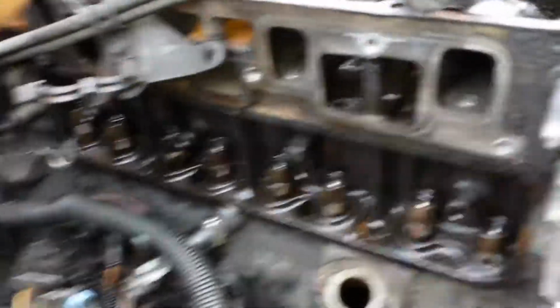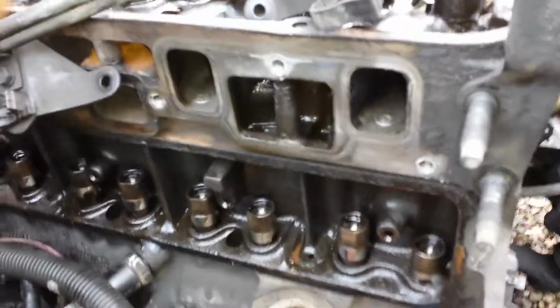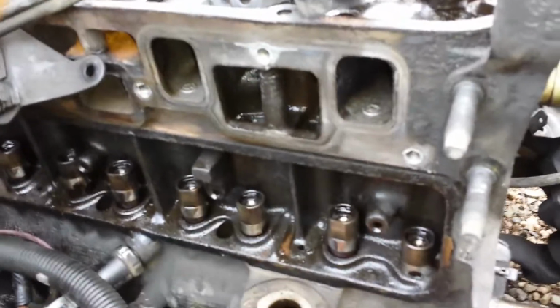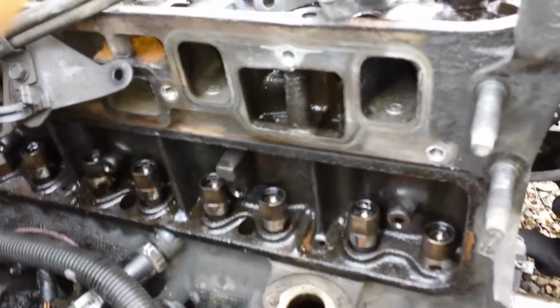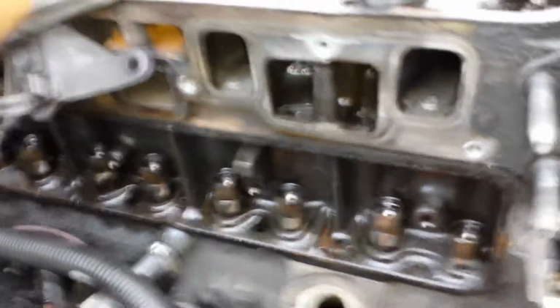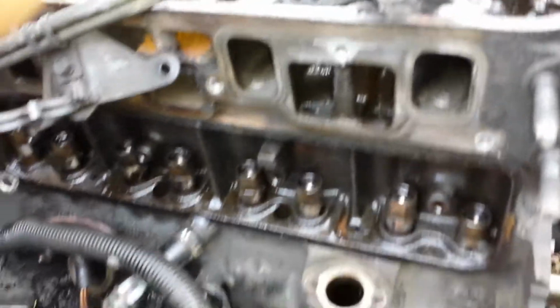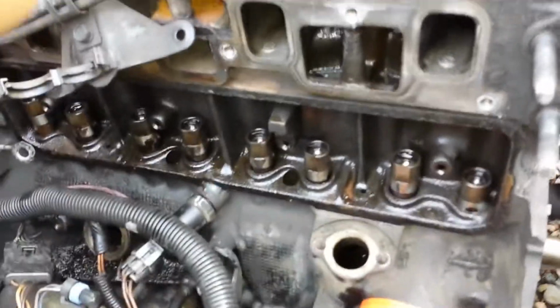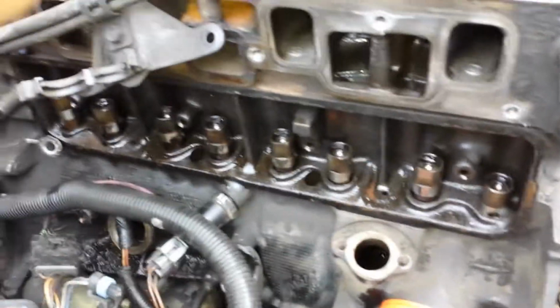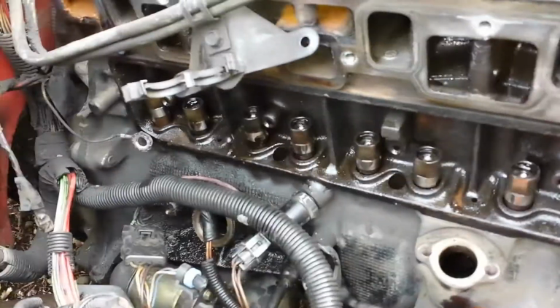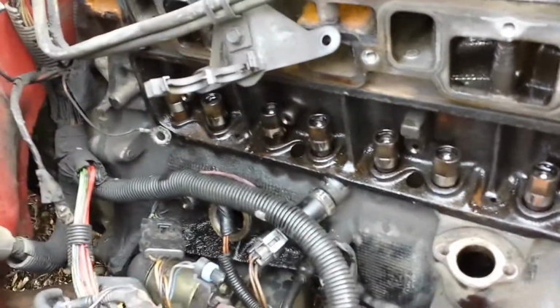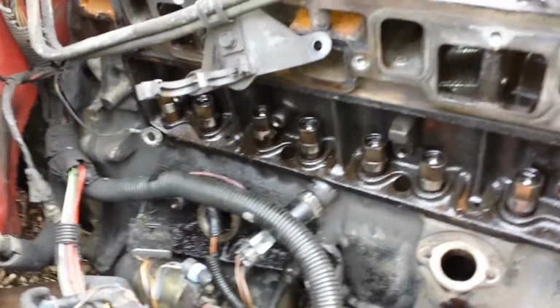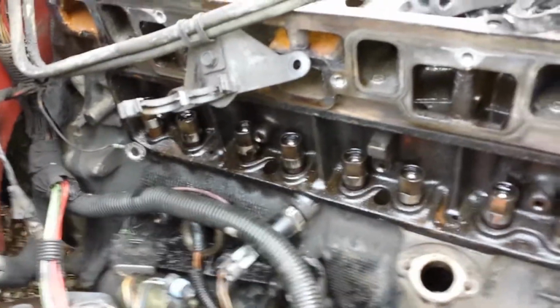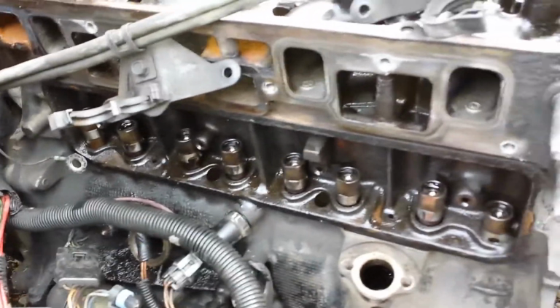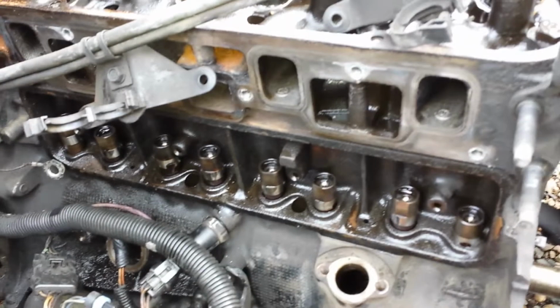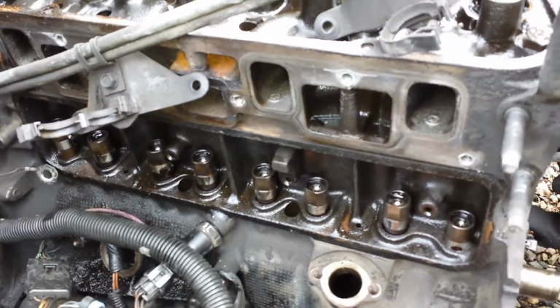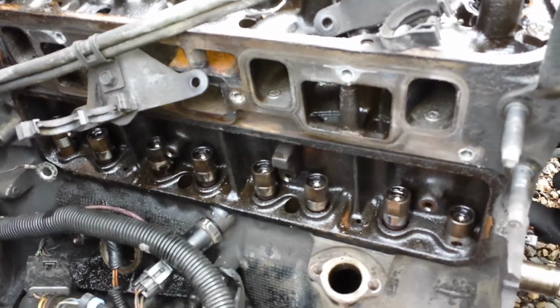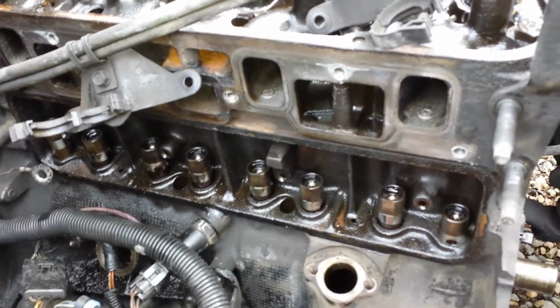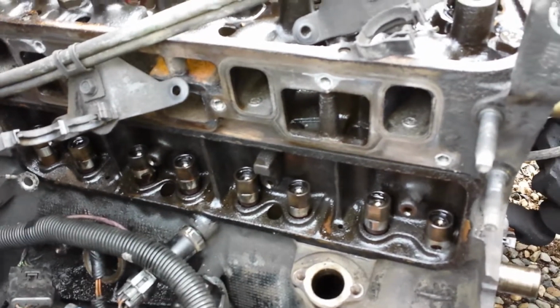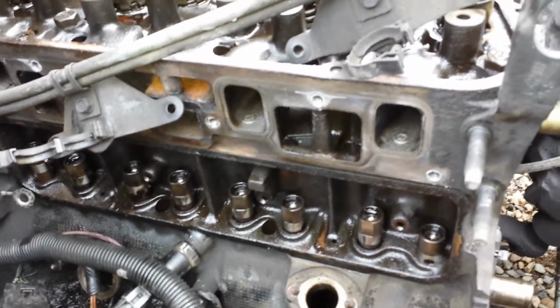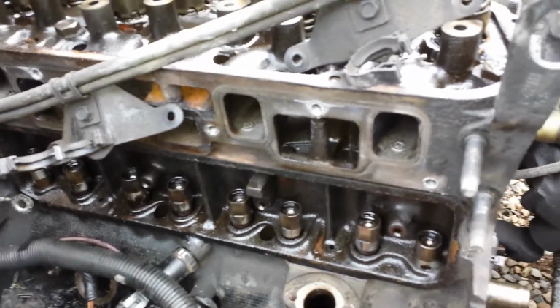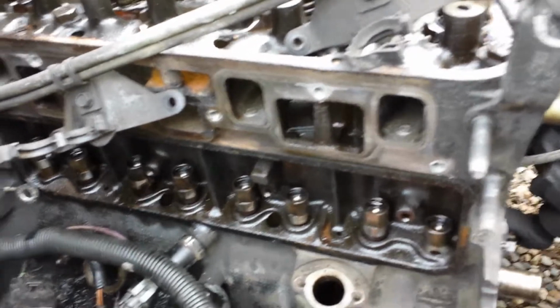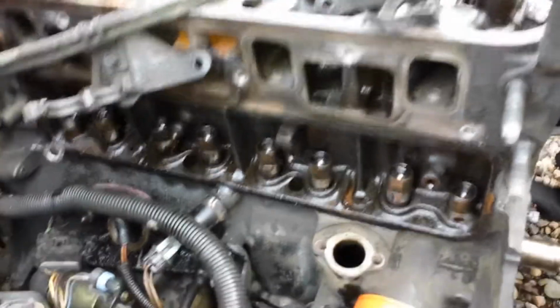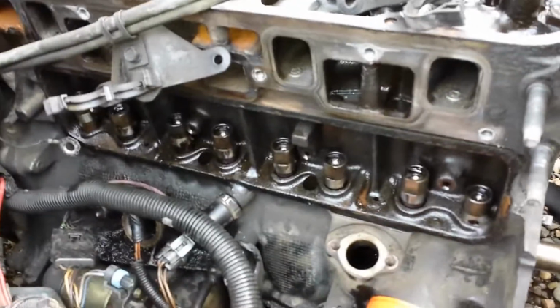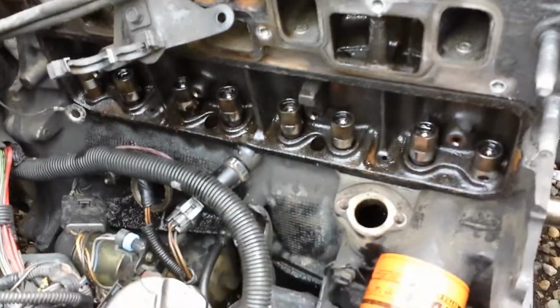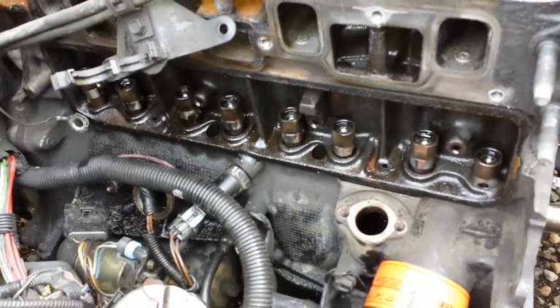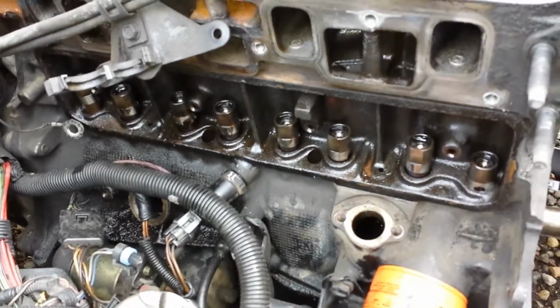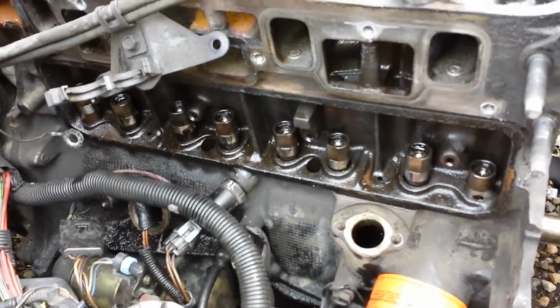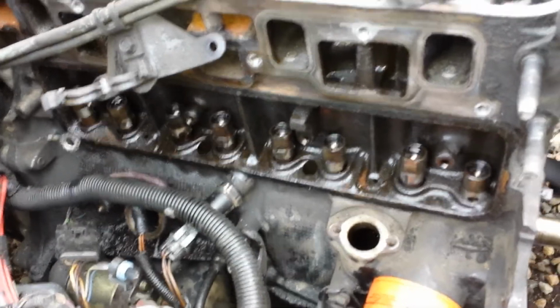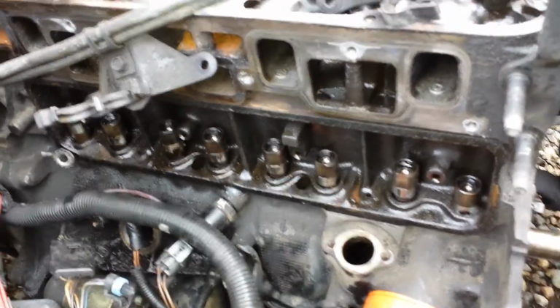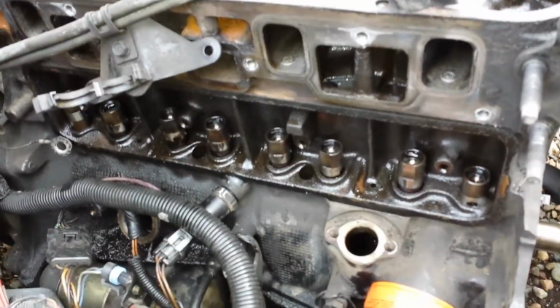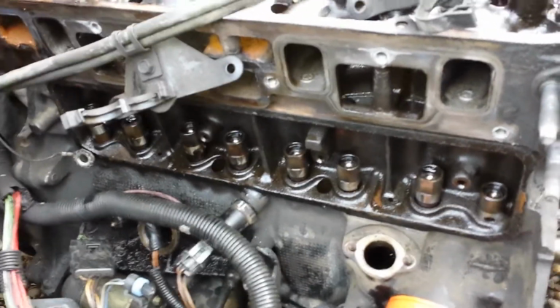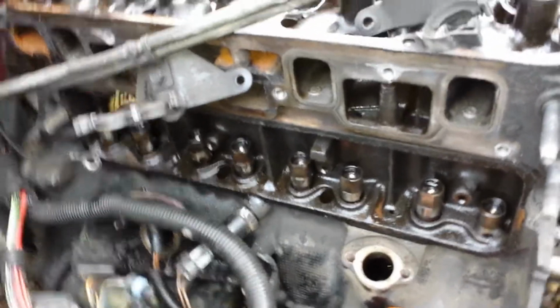I have all the hydraulic lifters pulled up and kind of wedged up. I couldn't pull them out — I didn't have the right tool — but they're all pretty snug, so they all seem to be staying up just like that.